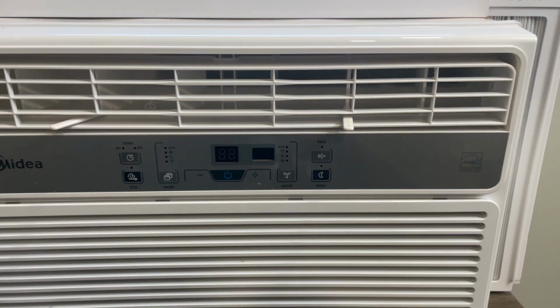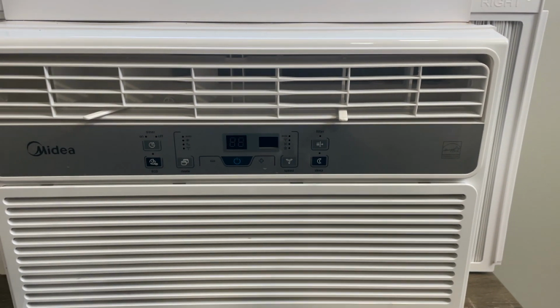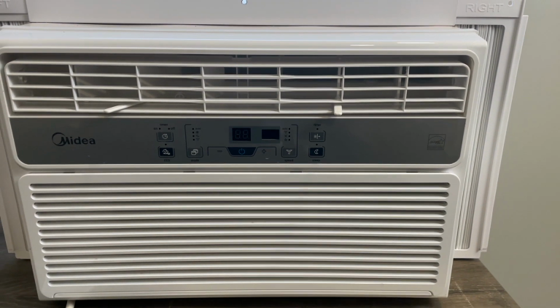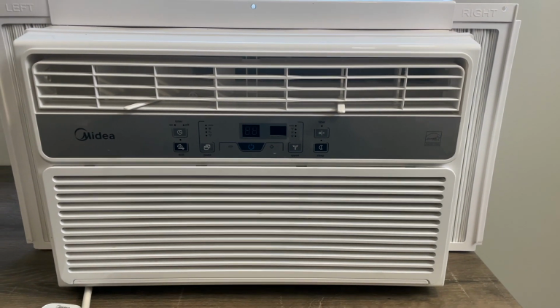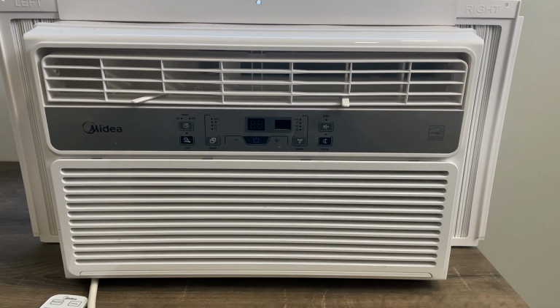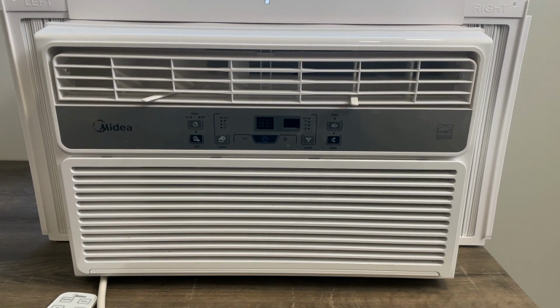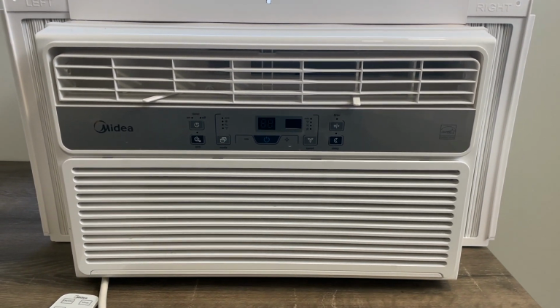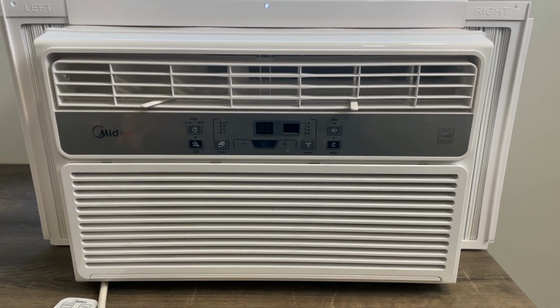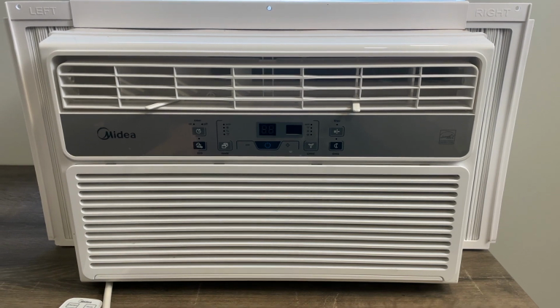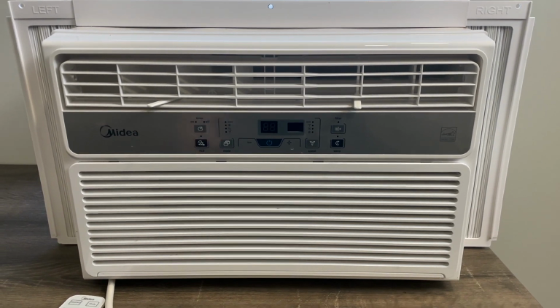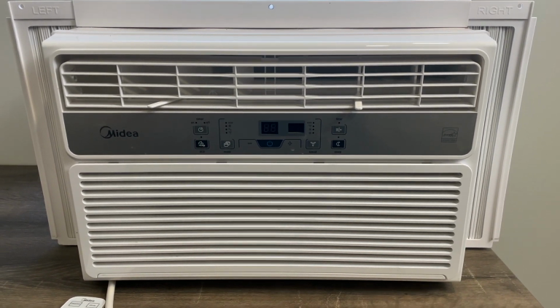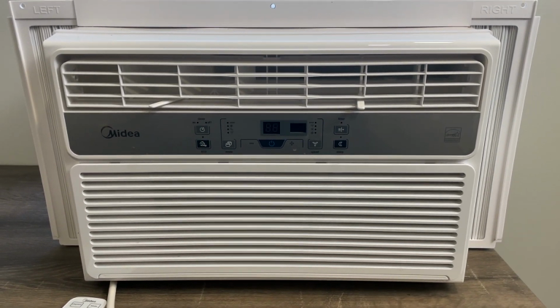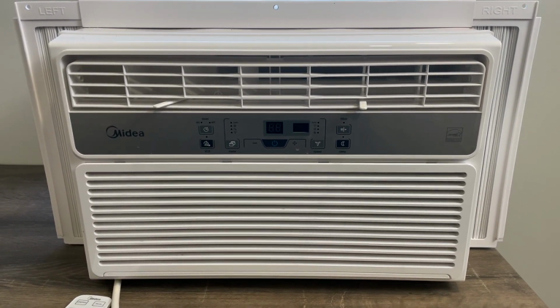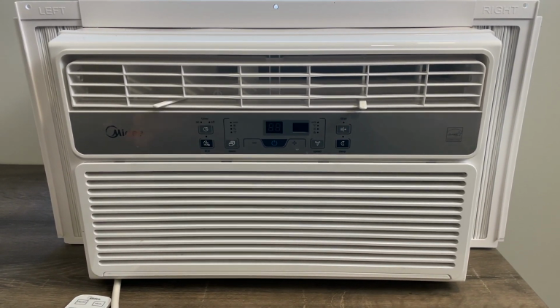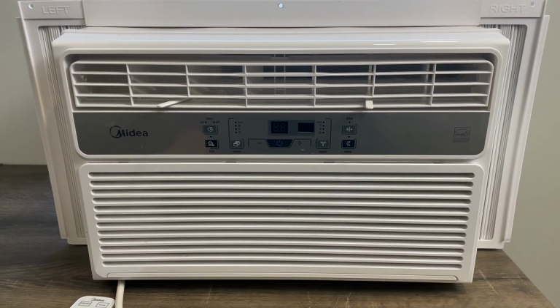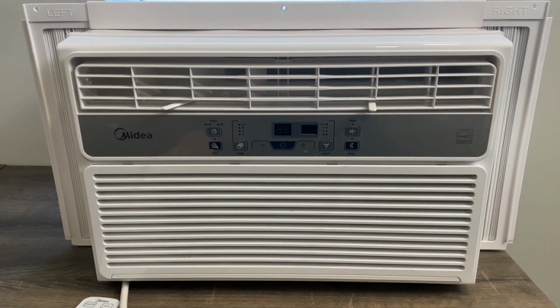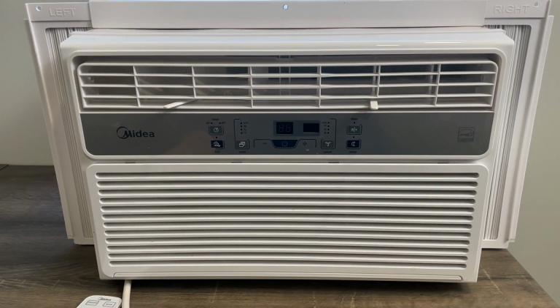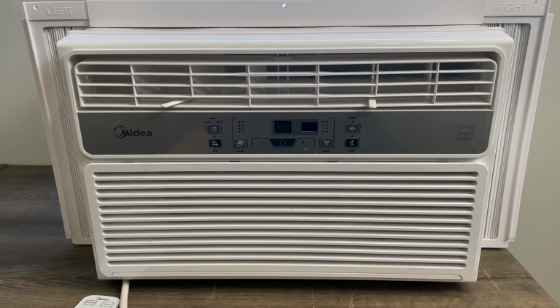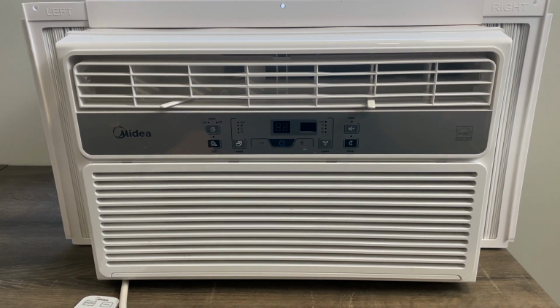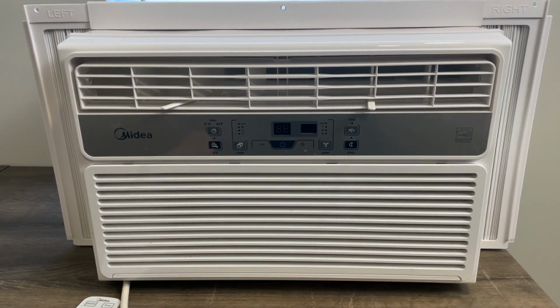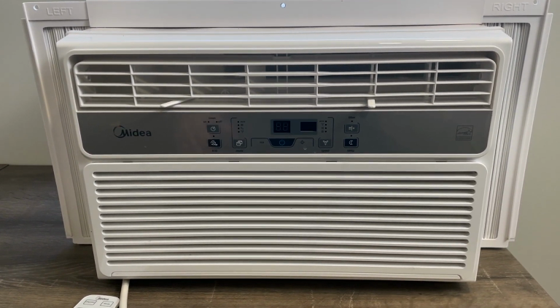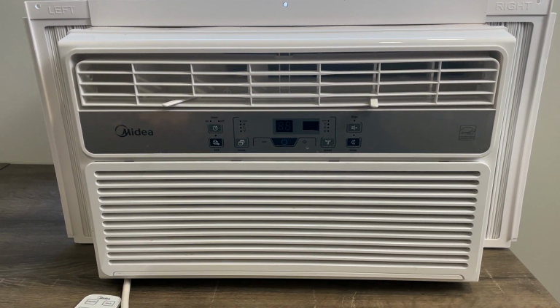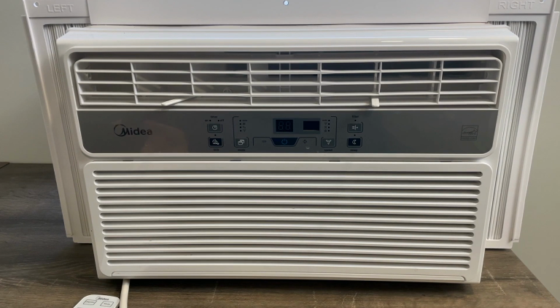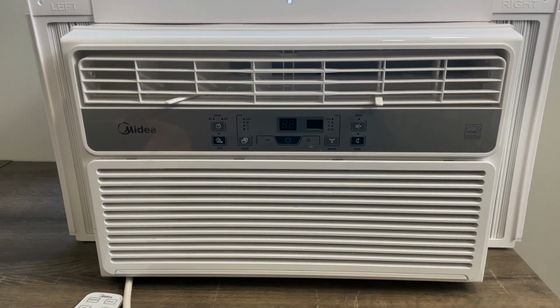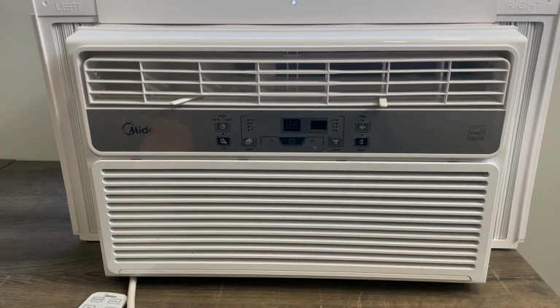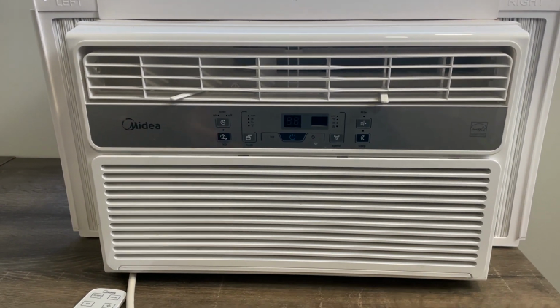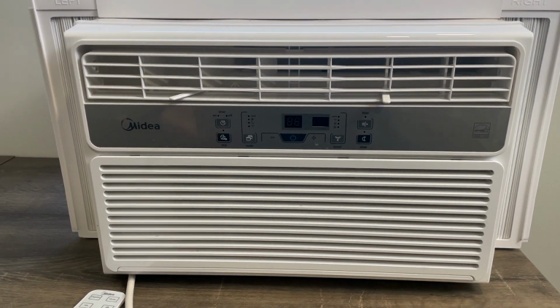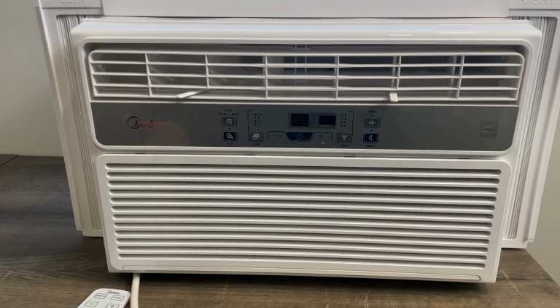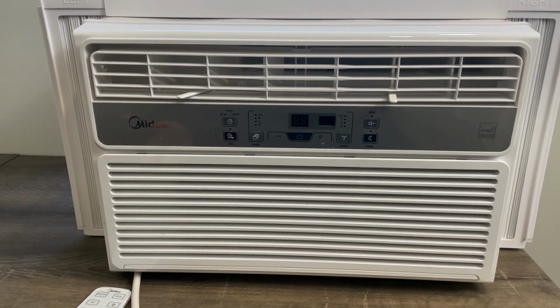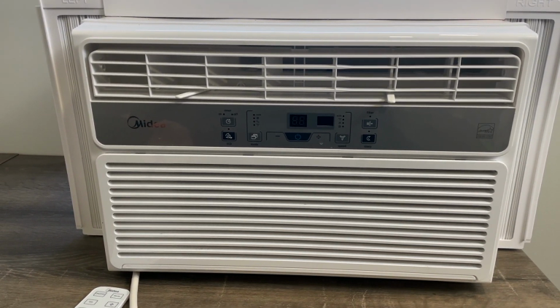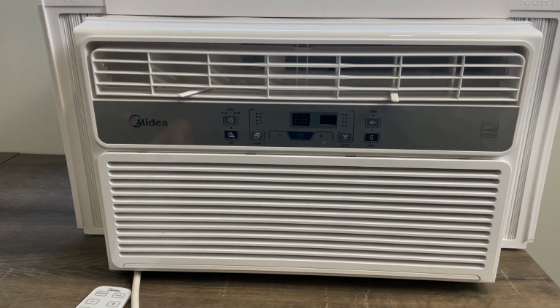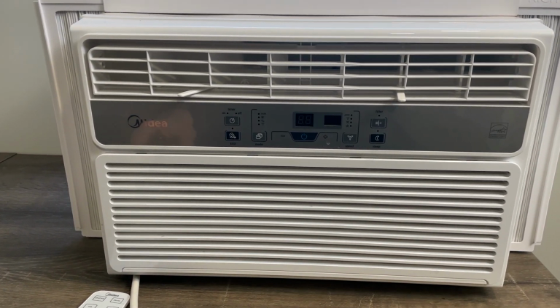I had mine going all summer last summer, 24 hours a day, seven days a week. I just had it set on auto and the filter never filled up. When it does, I'll just pop it out and clean it and it should be good to go.